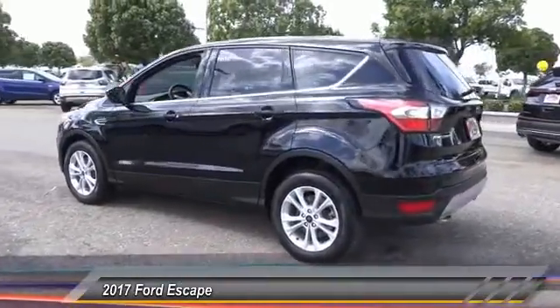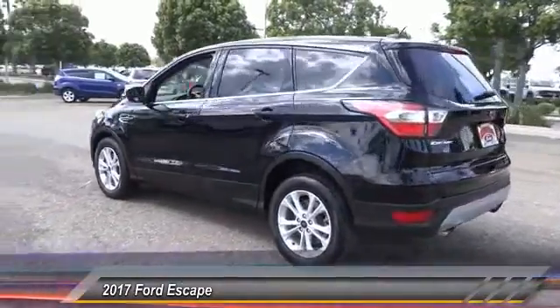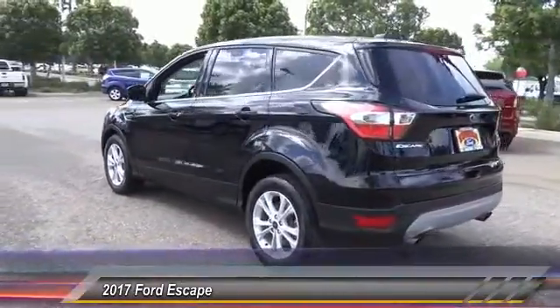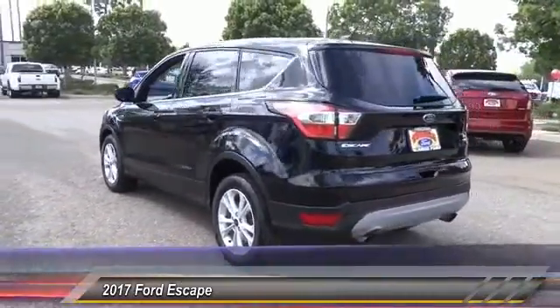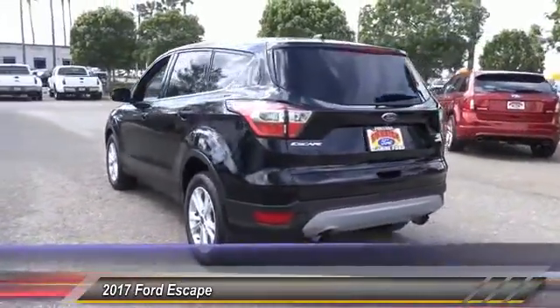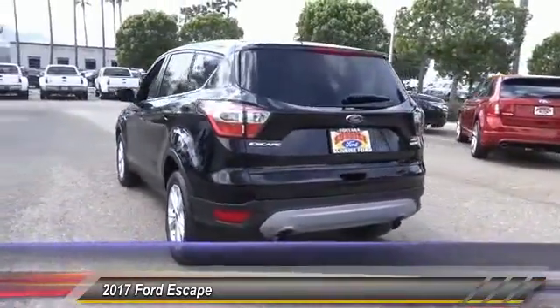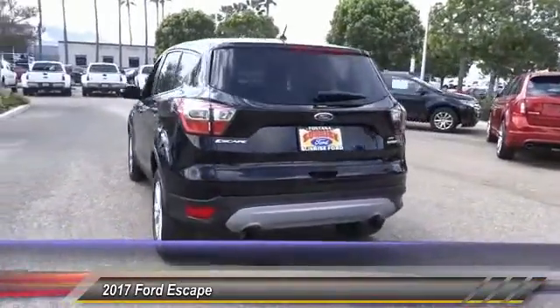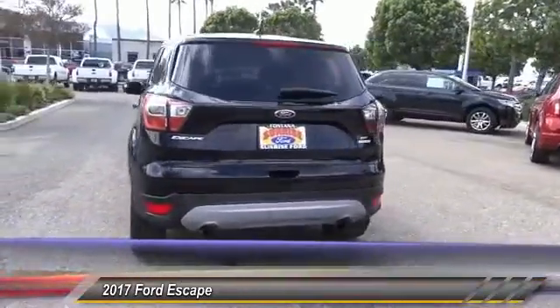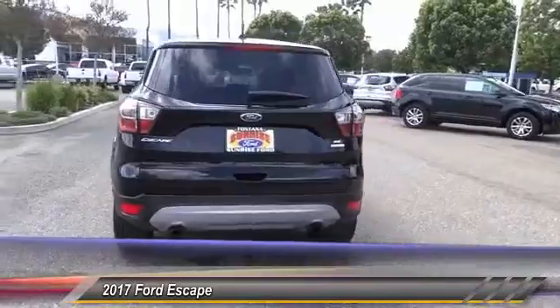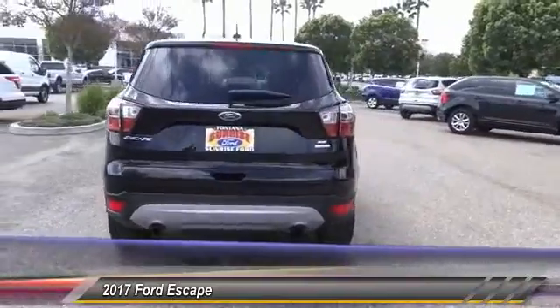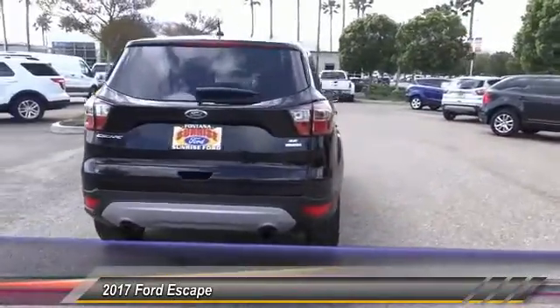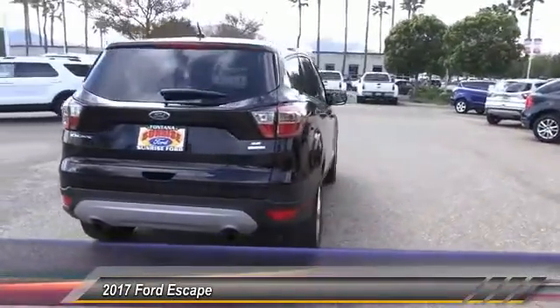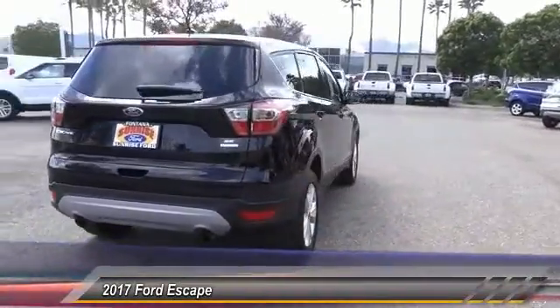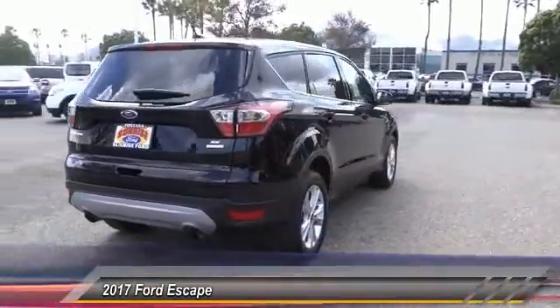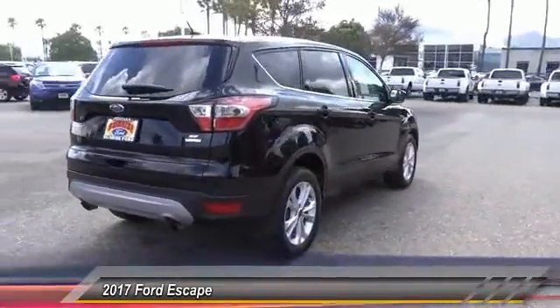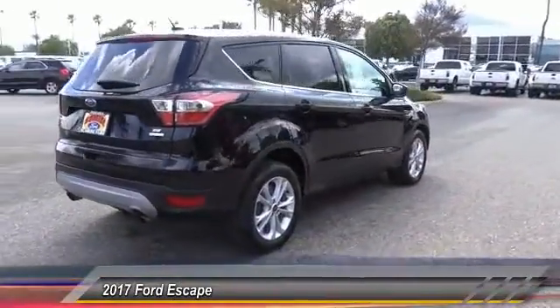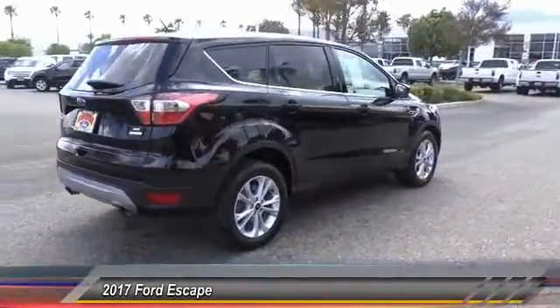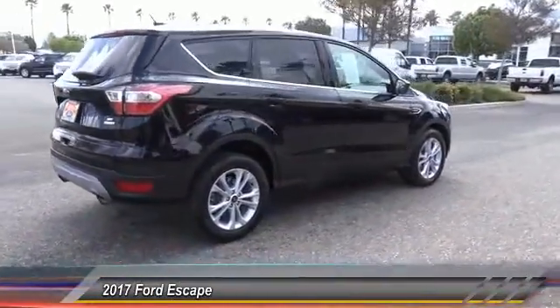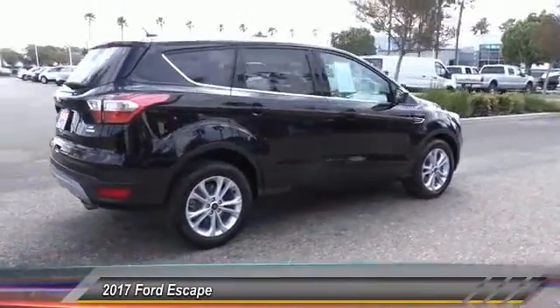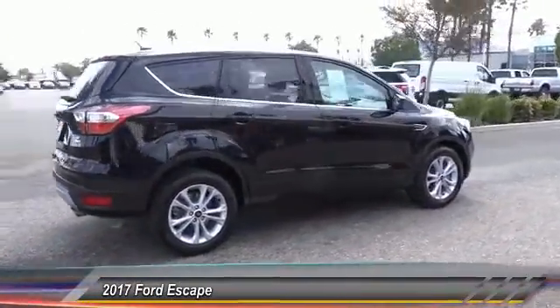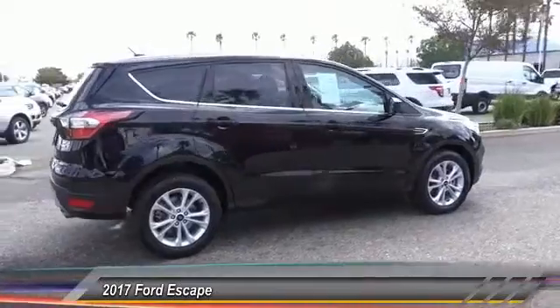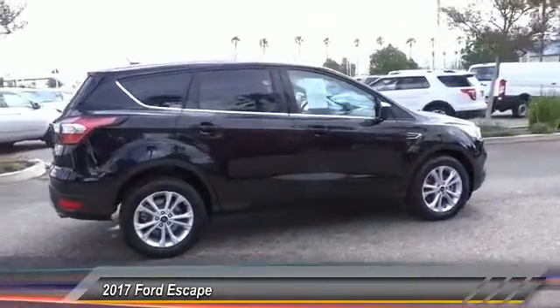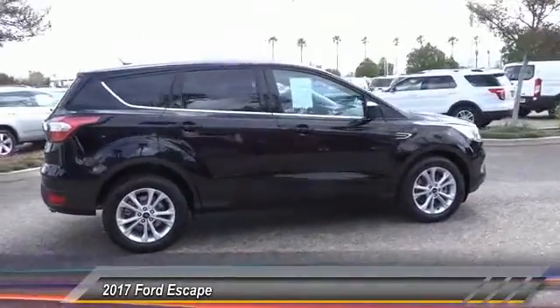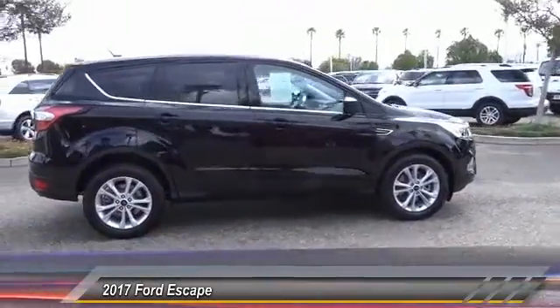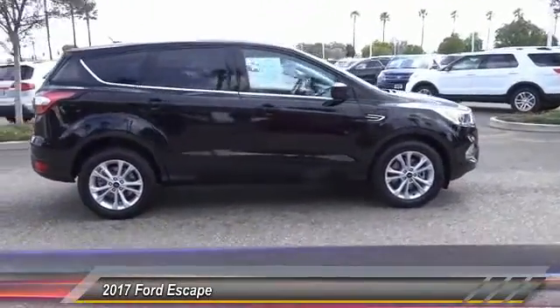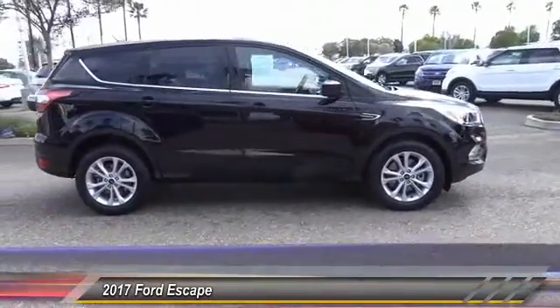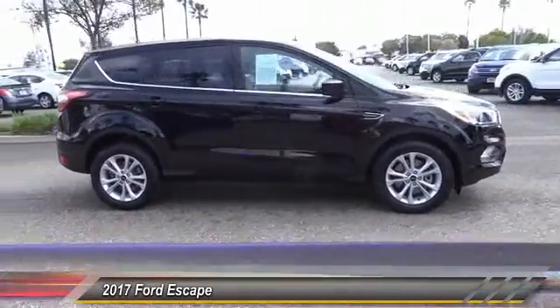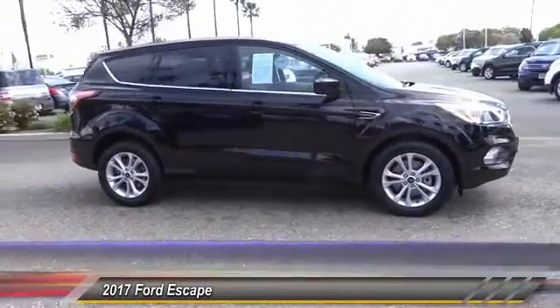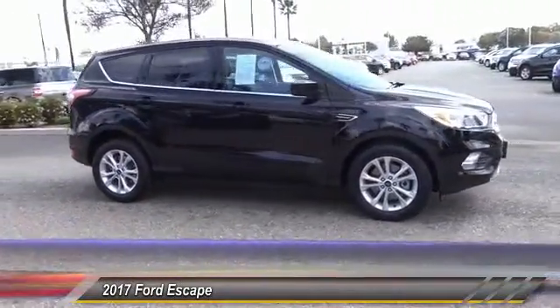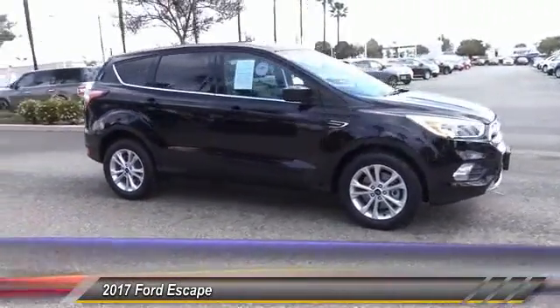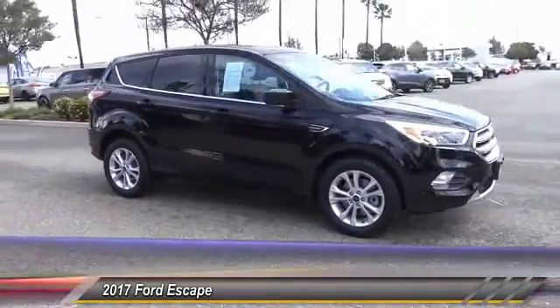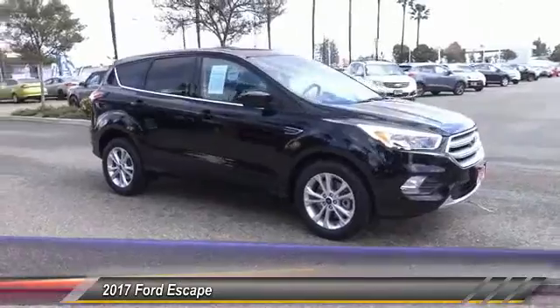Here are some of this vehicle's great options: backup camera, keyless entry, traction control, air conditioning, power steering, alloy wheels, cruise control, automatic stability control, AM FM stereo radio, child safety locks.